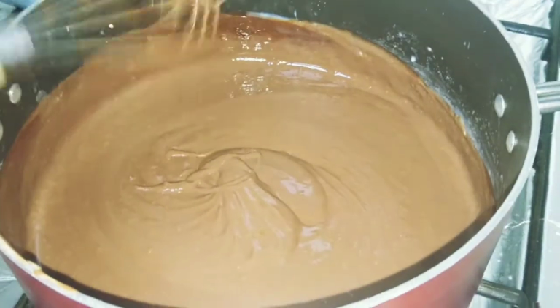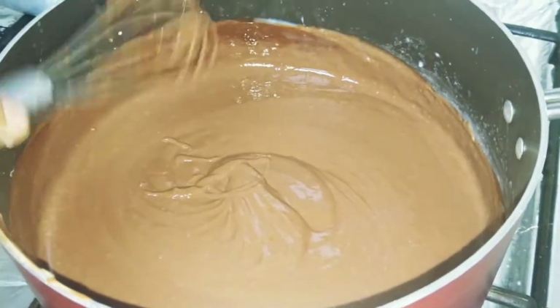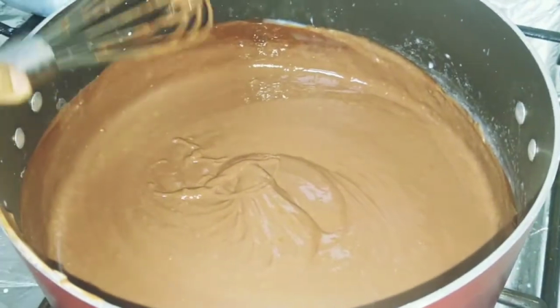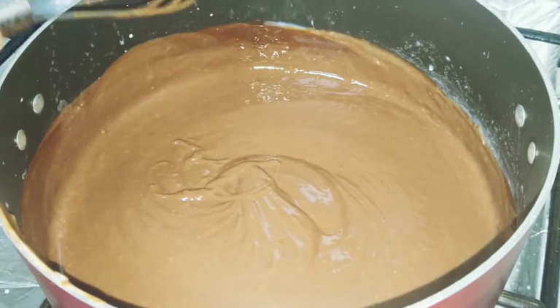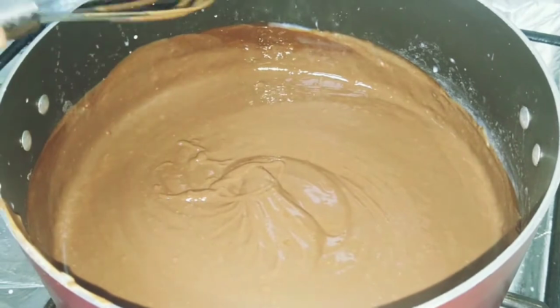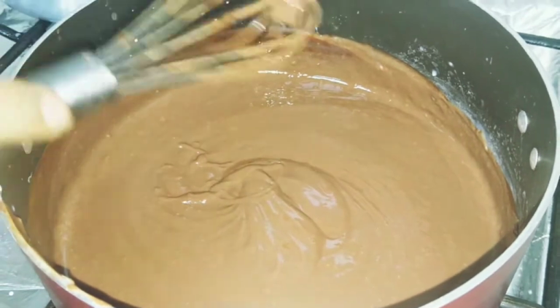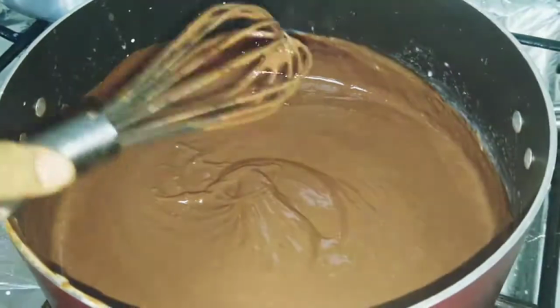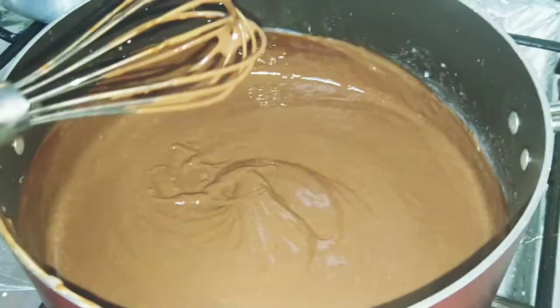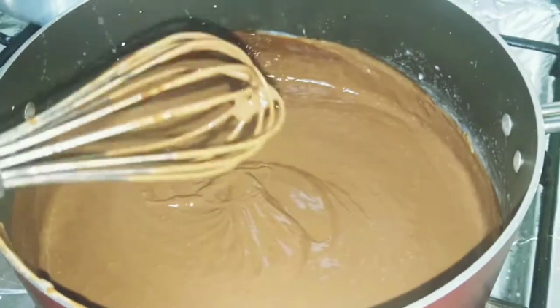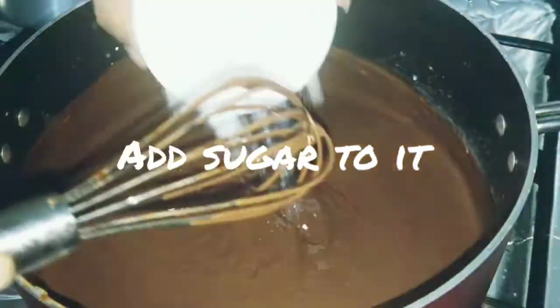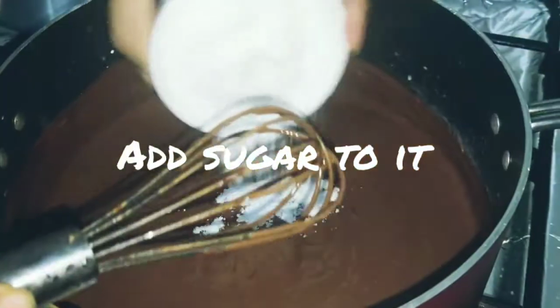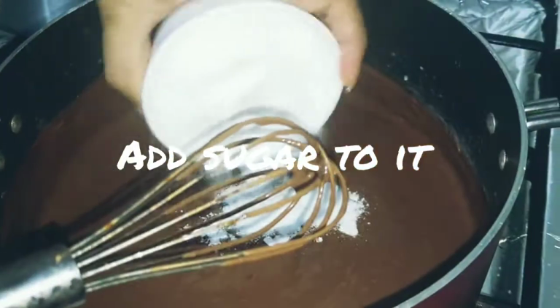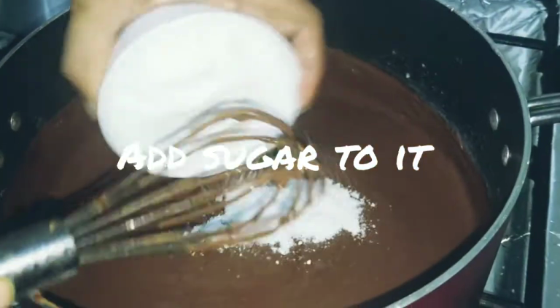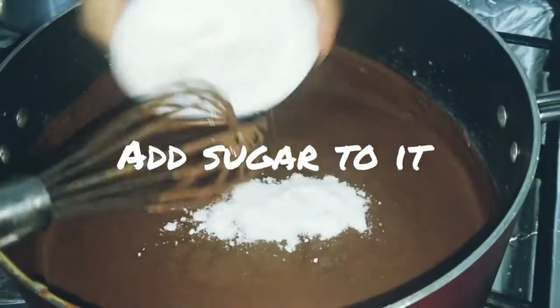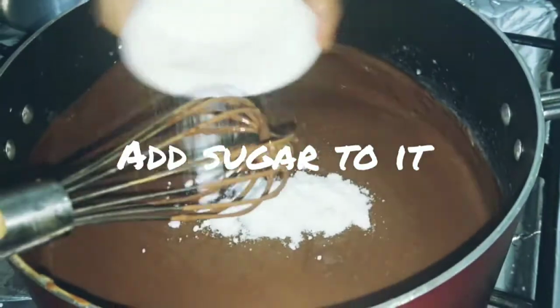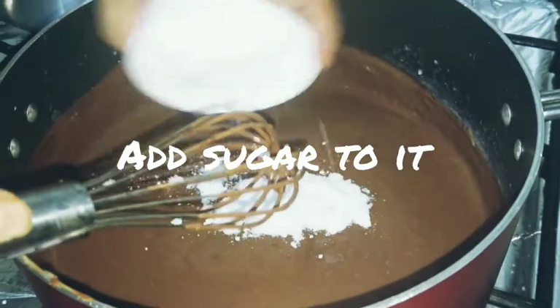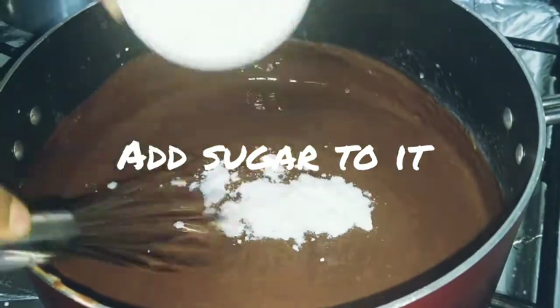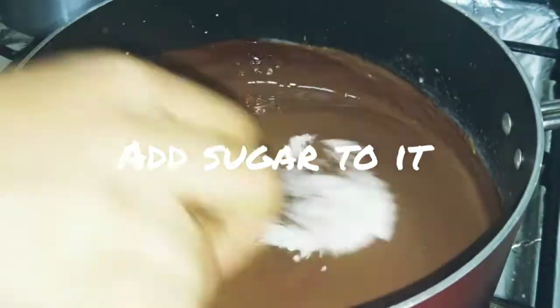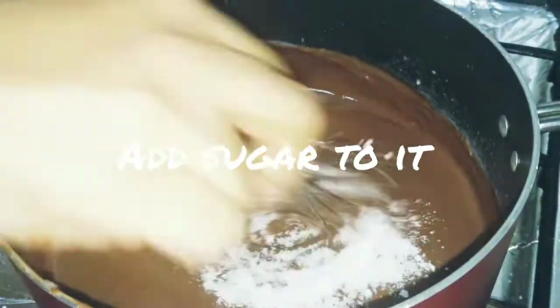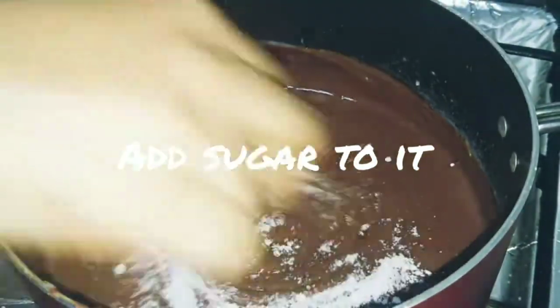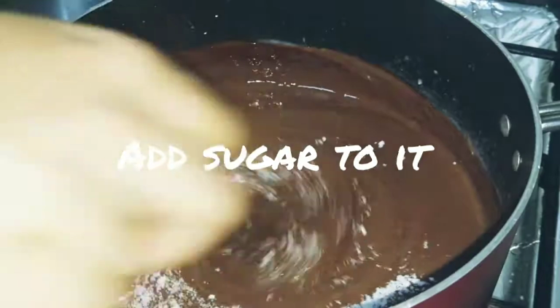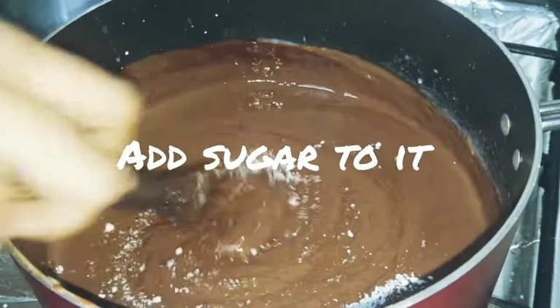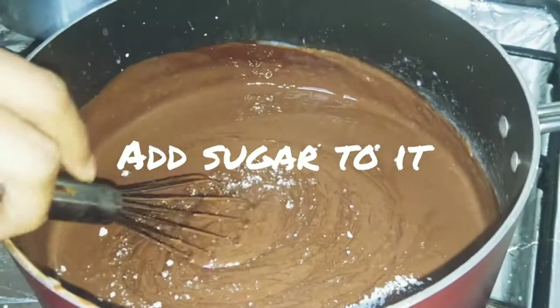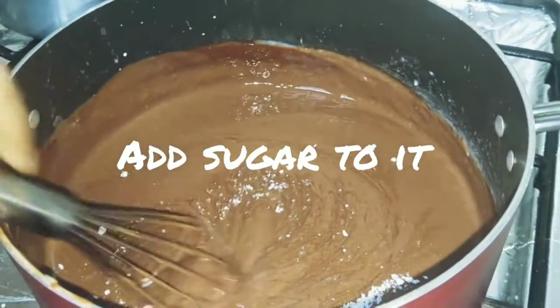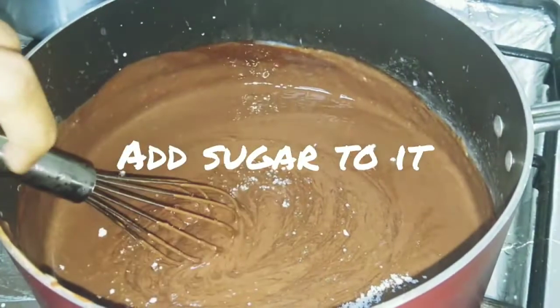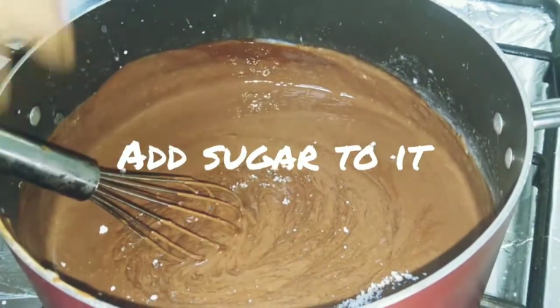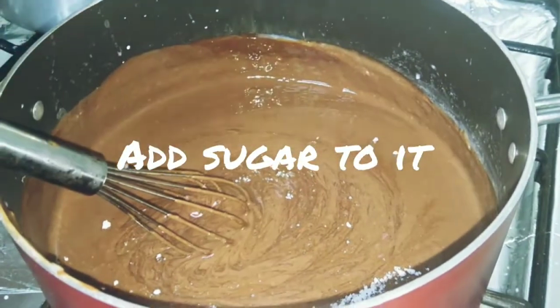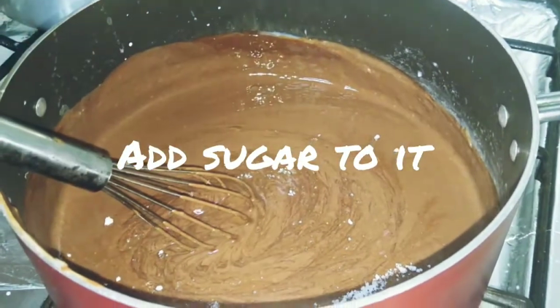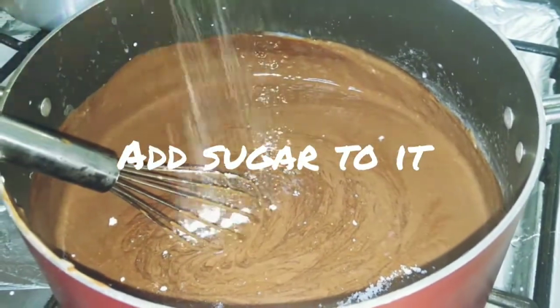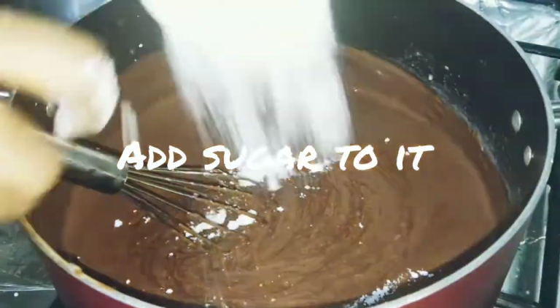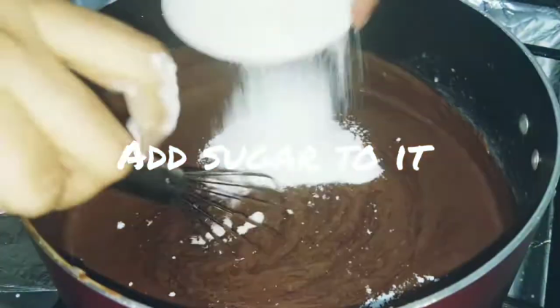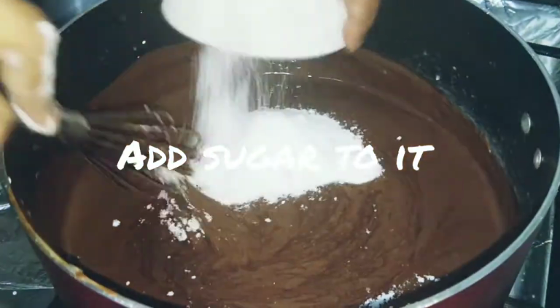Now we will add the sugar. Add sugar to this mixture and mix it in.